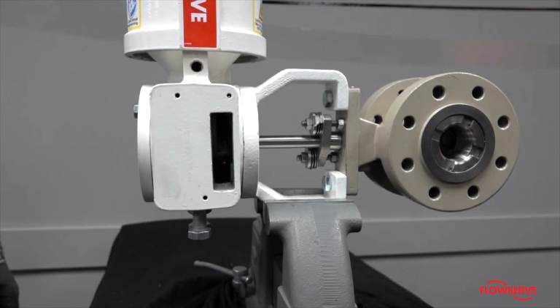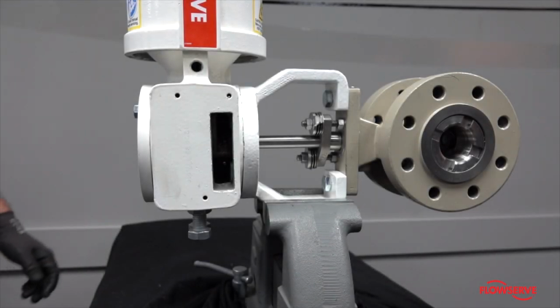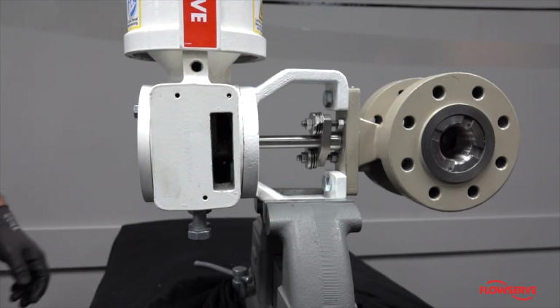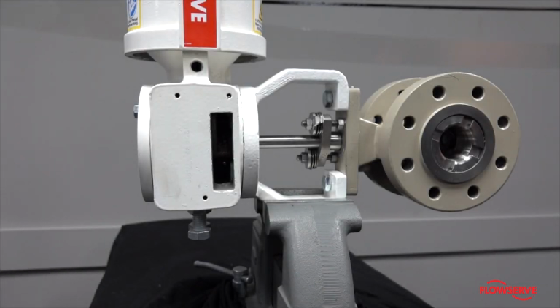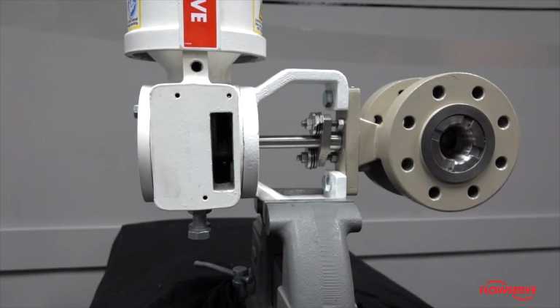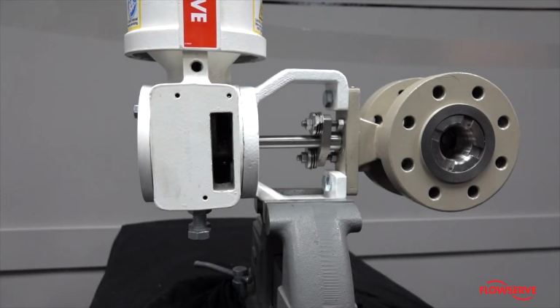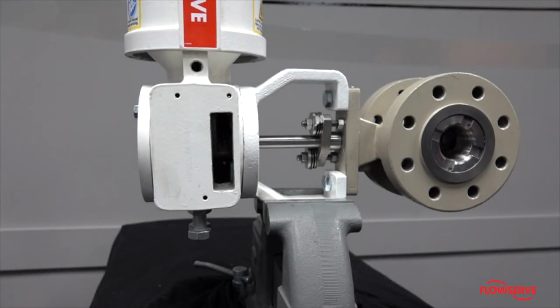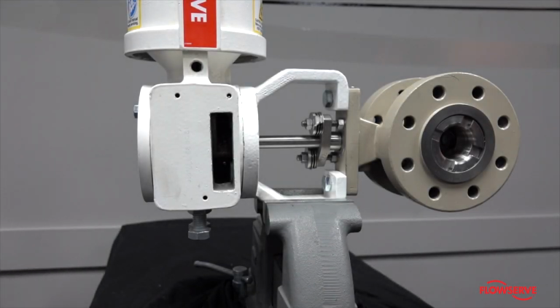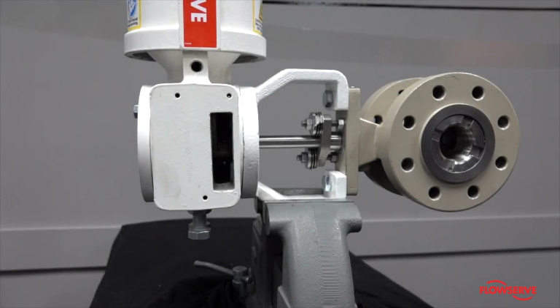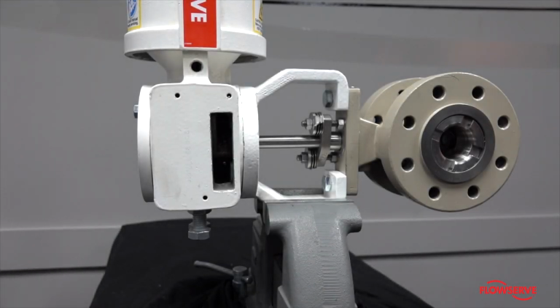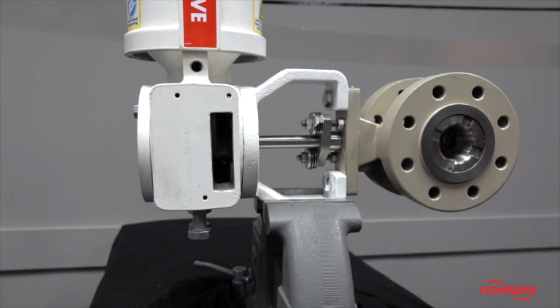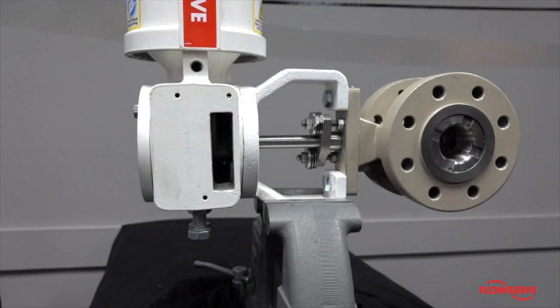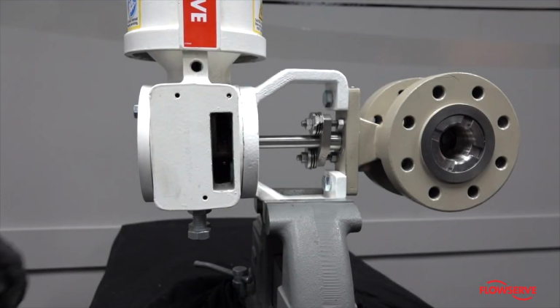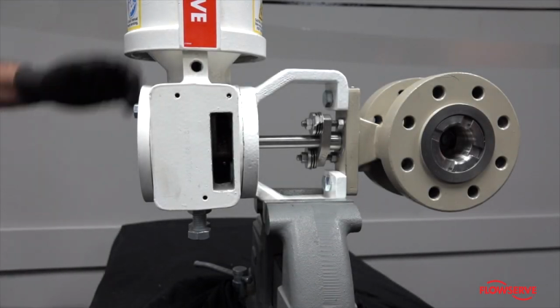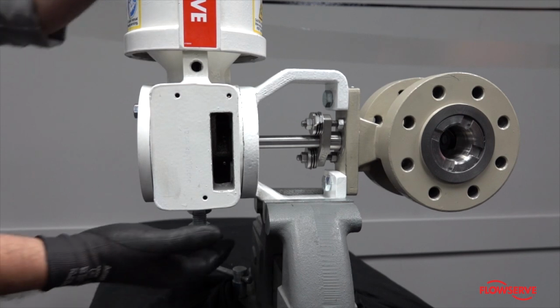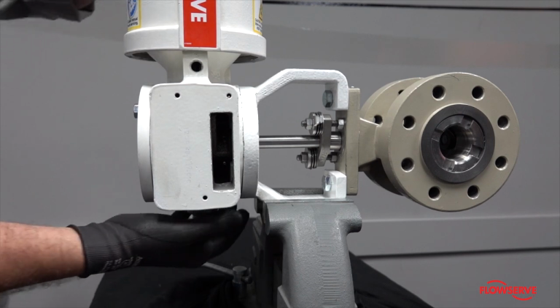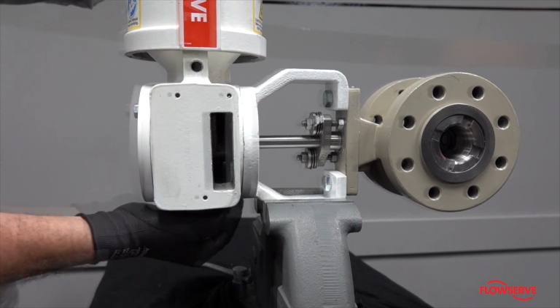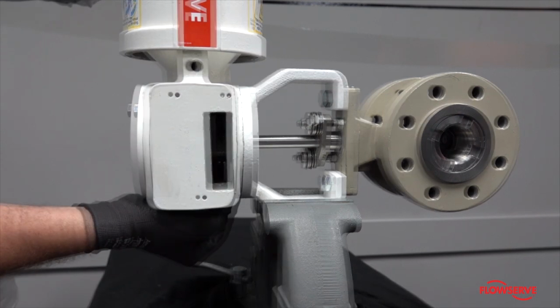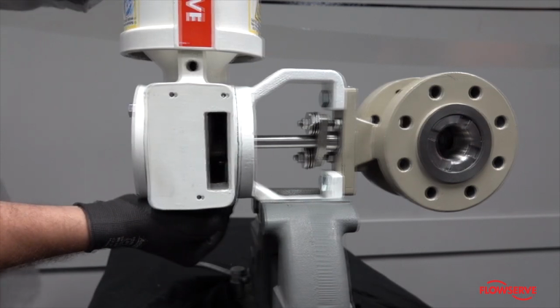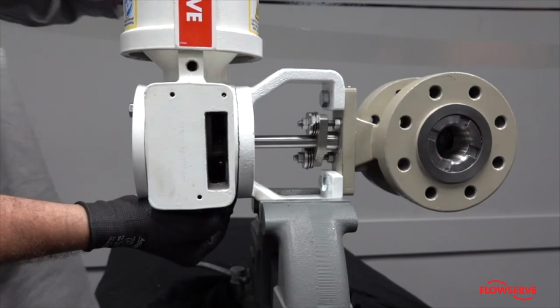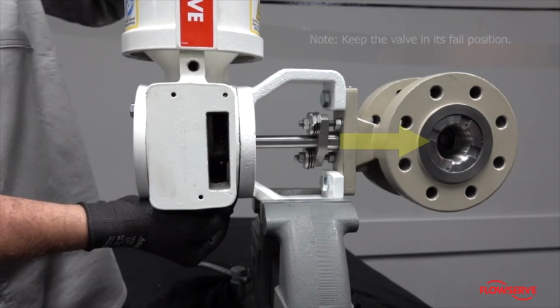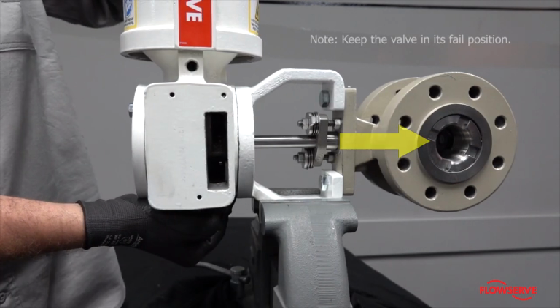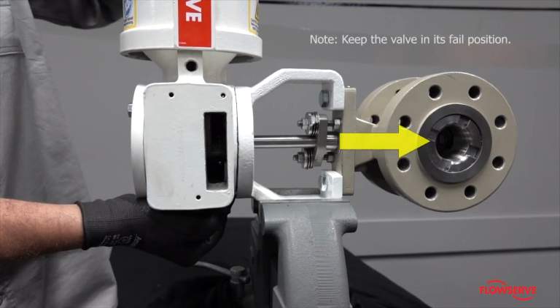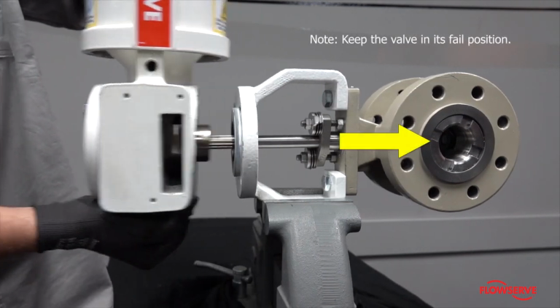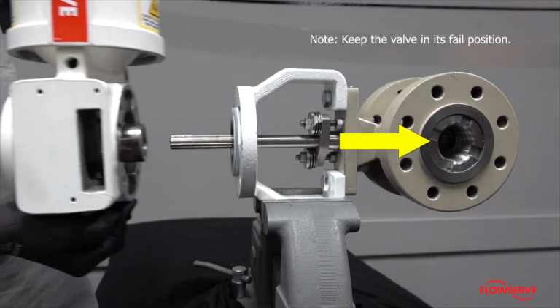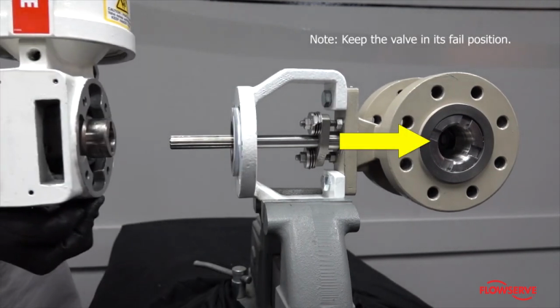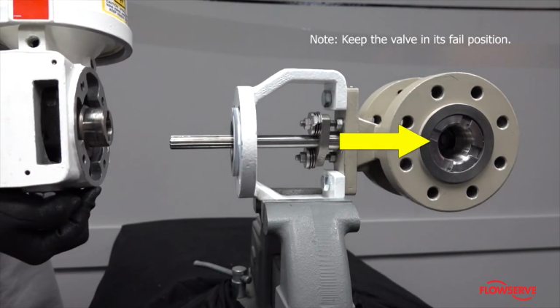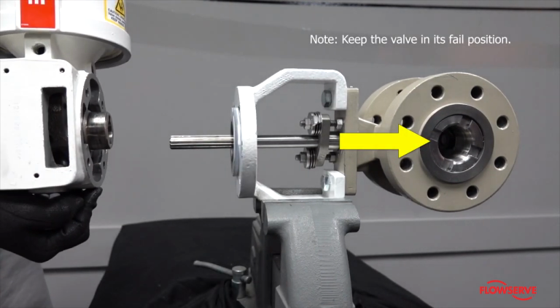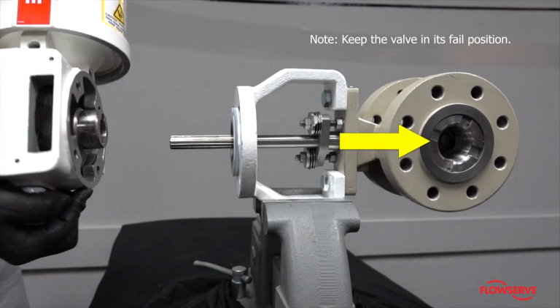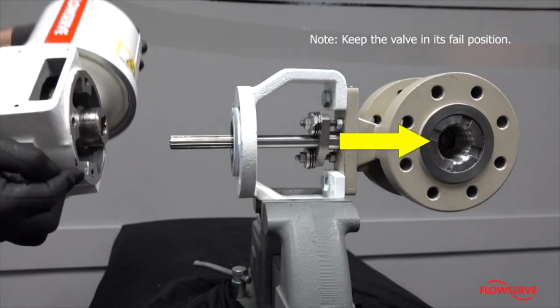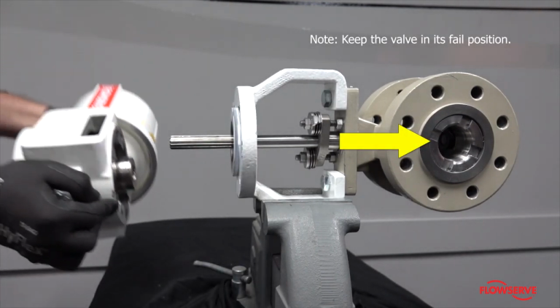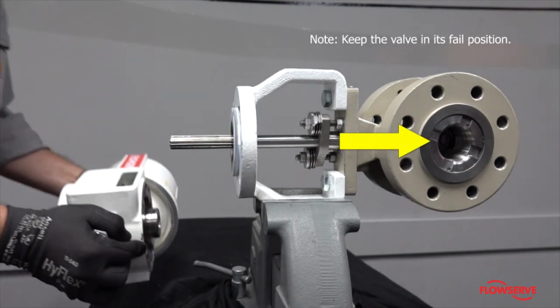Slide the actuator off the yoke without rotating the valve stem. Keep the valve in its fail position.